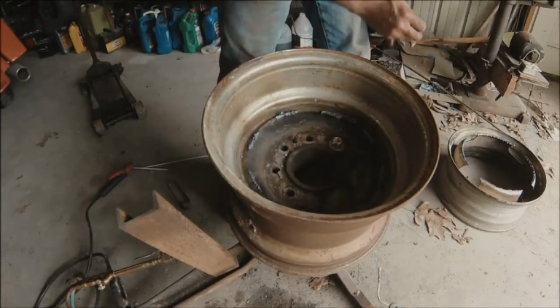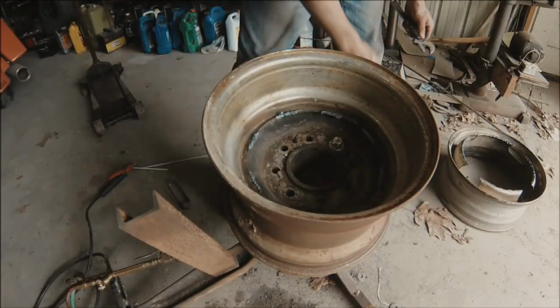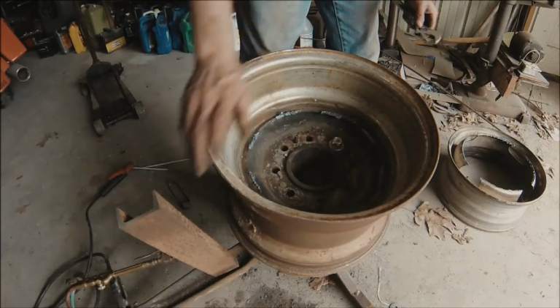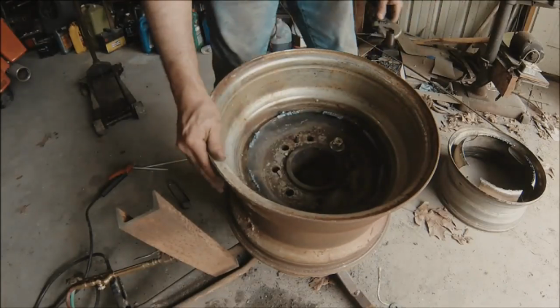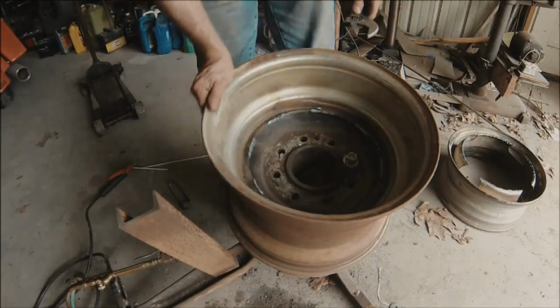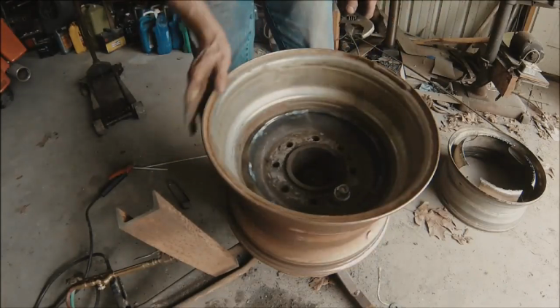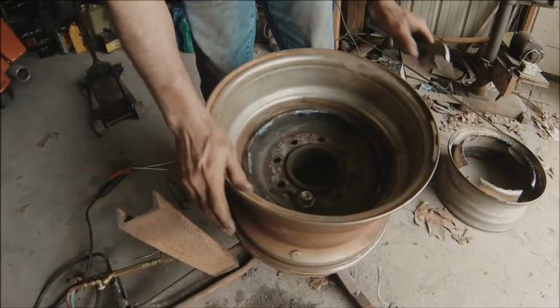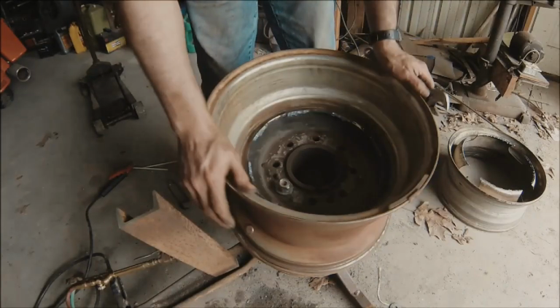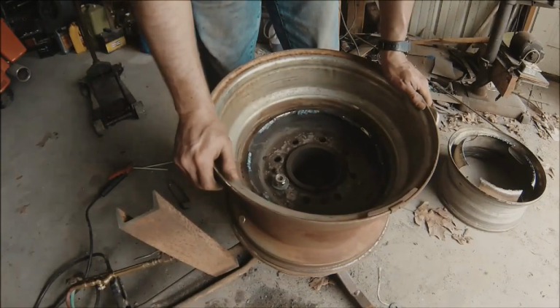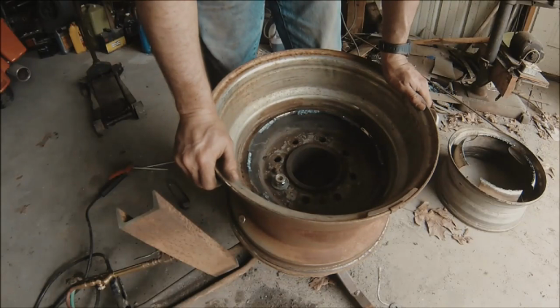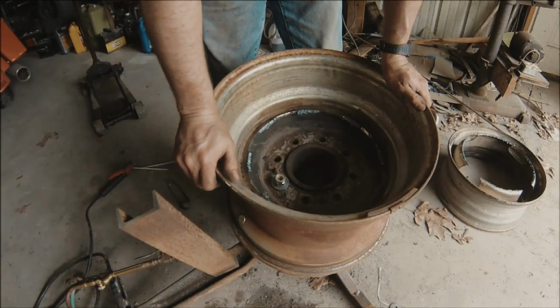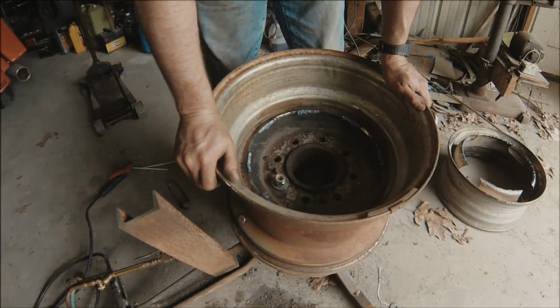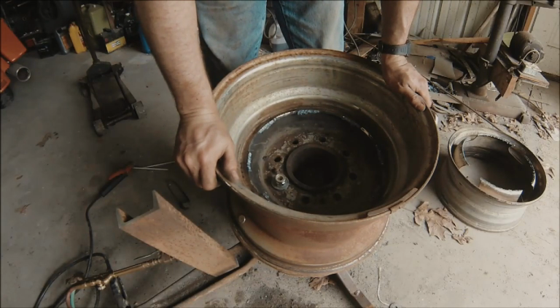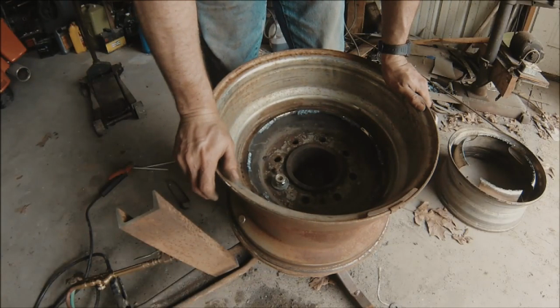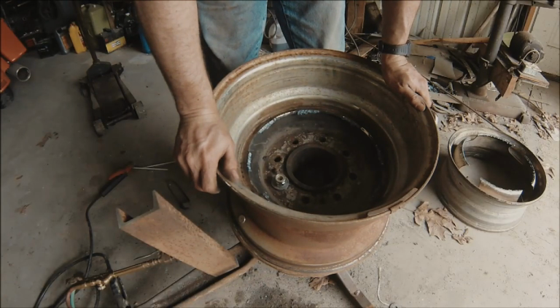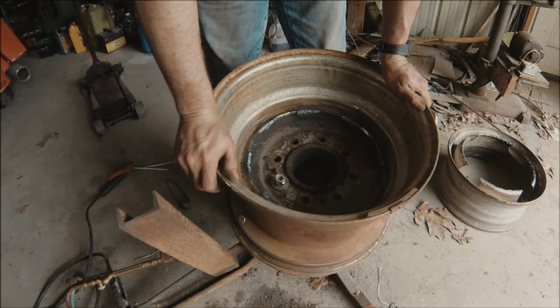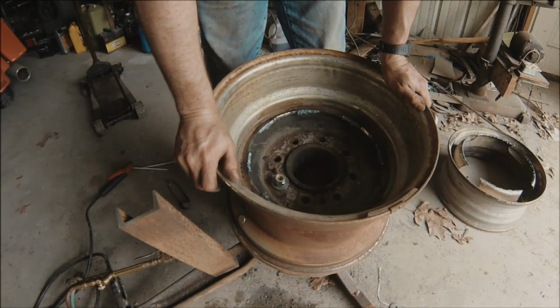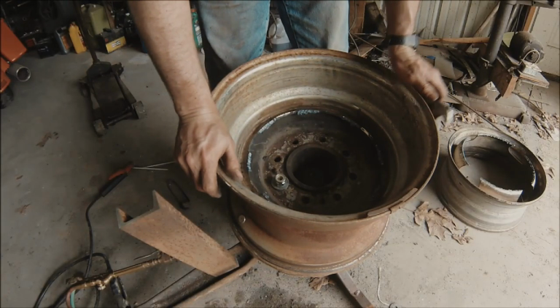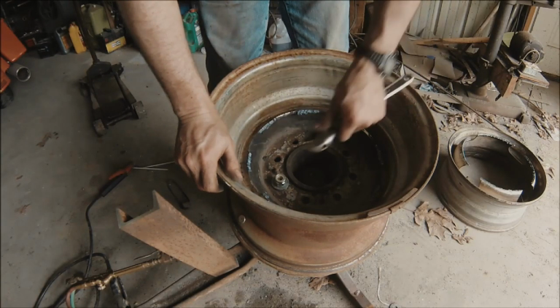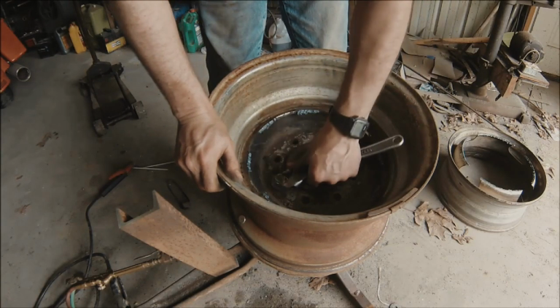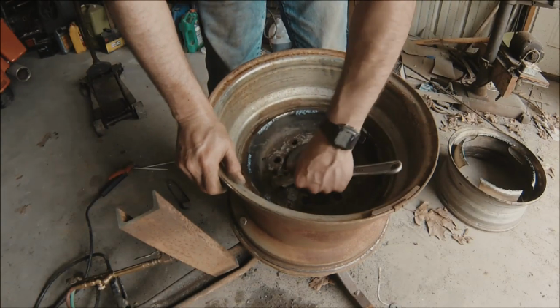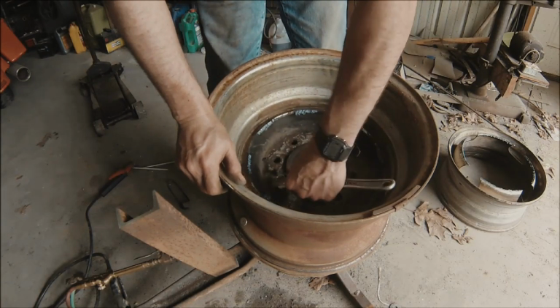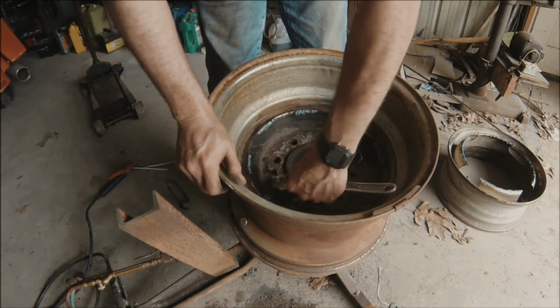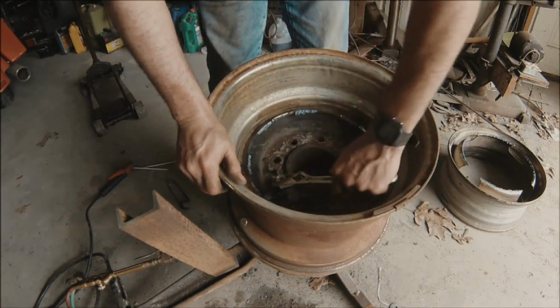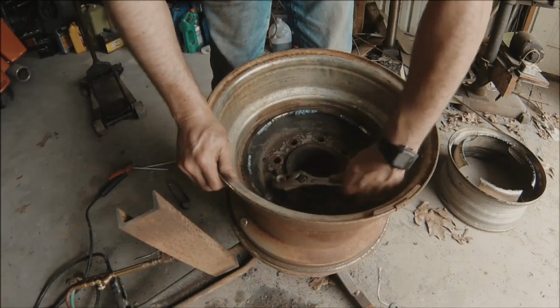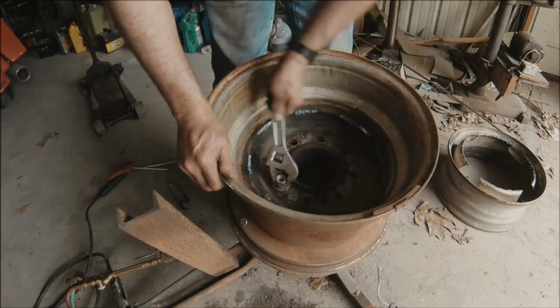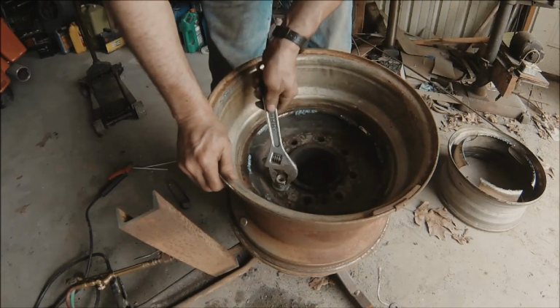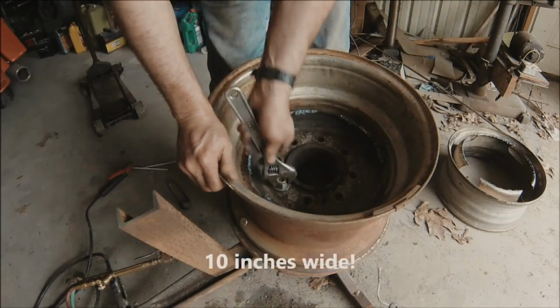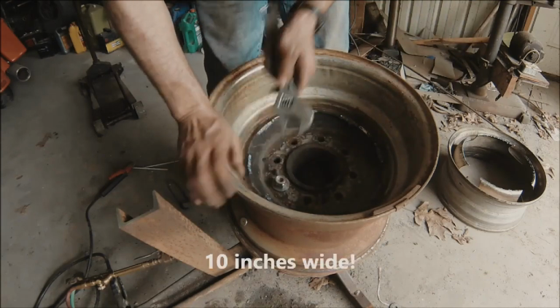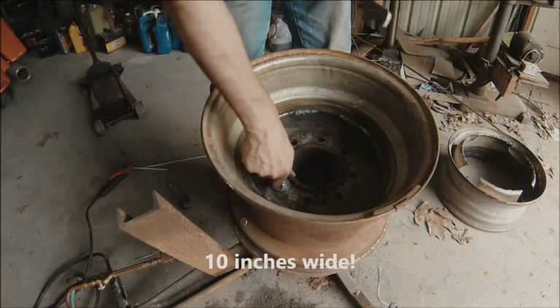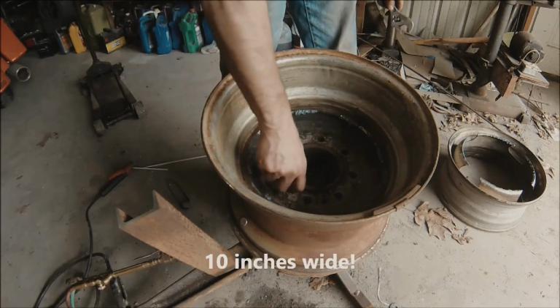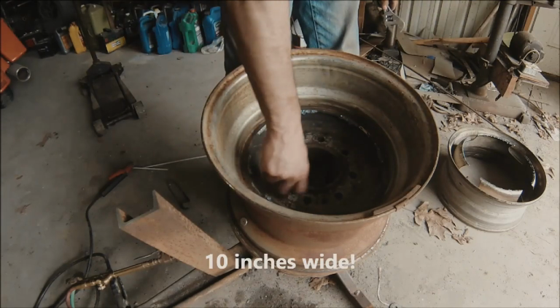Once again, the whole reason for this exercise is I want to maintain the dually look as far as the bolt pattern, but I want it on a wider 15-inch wheel.